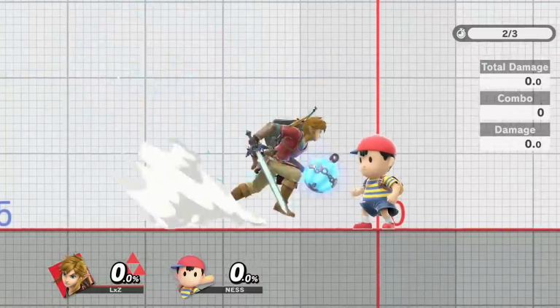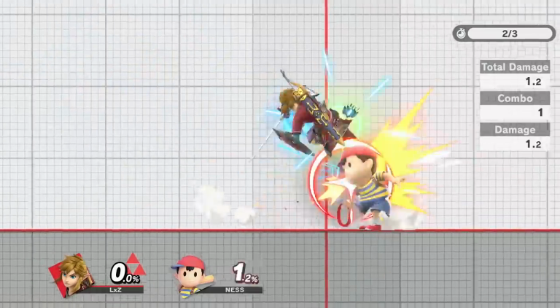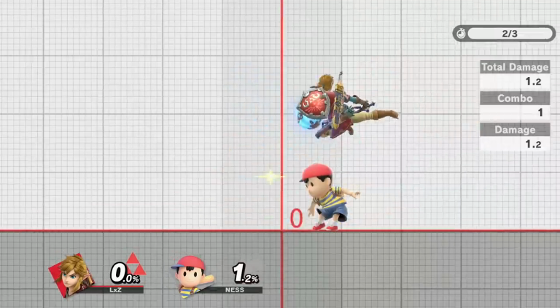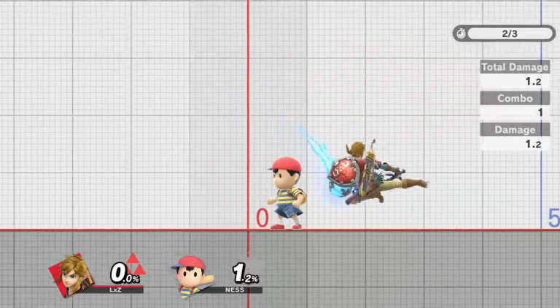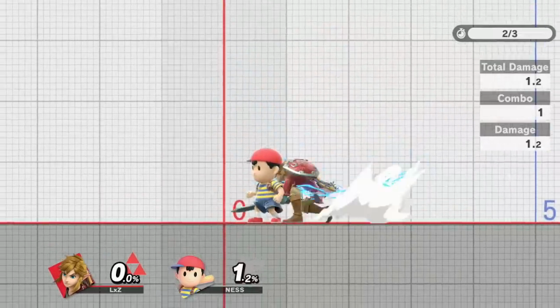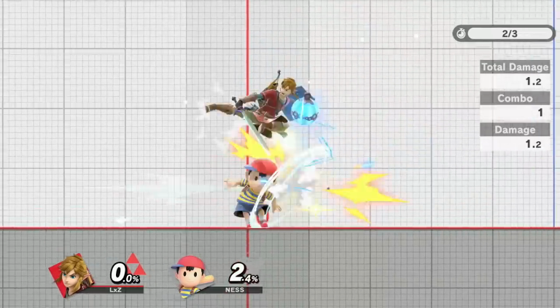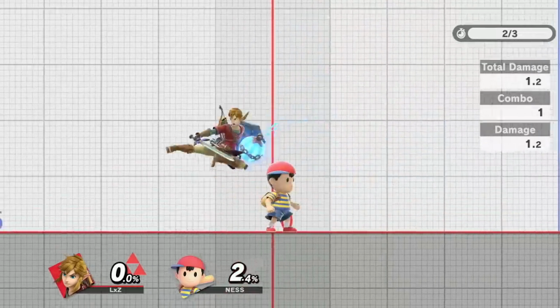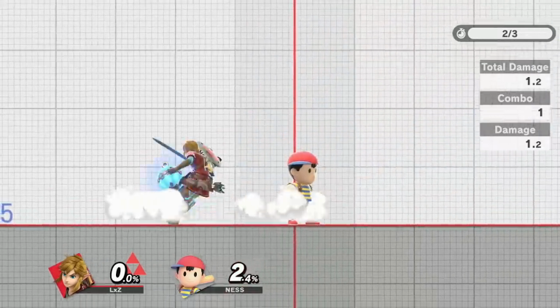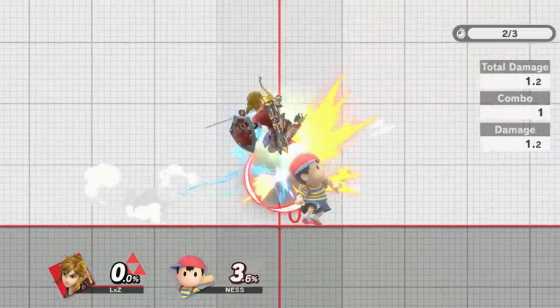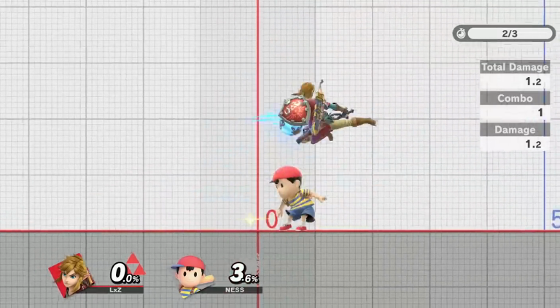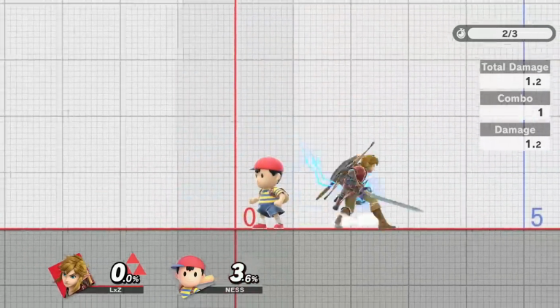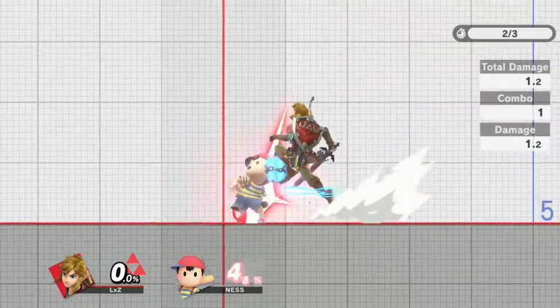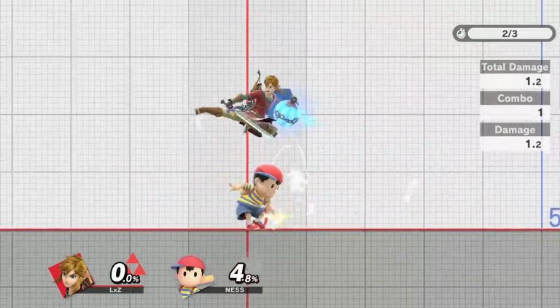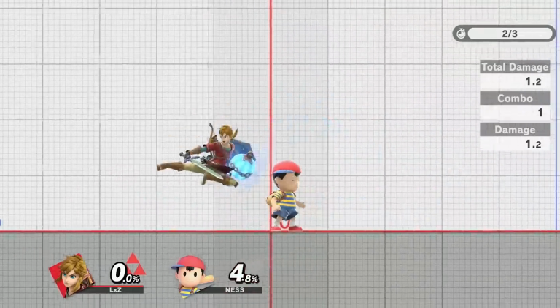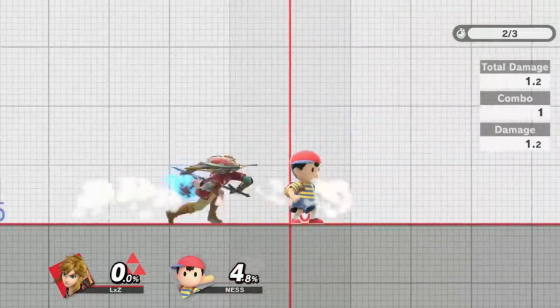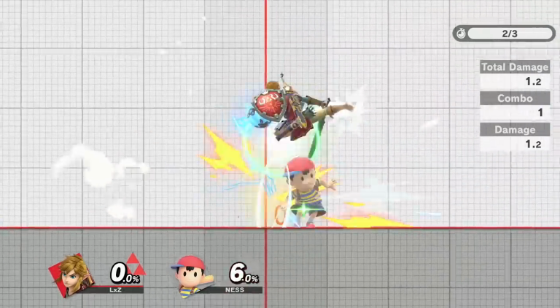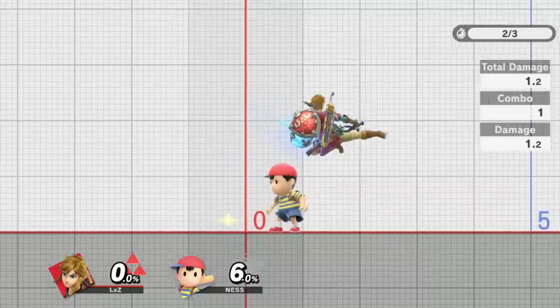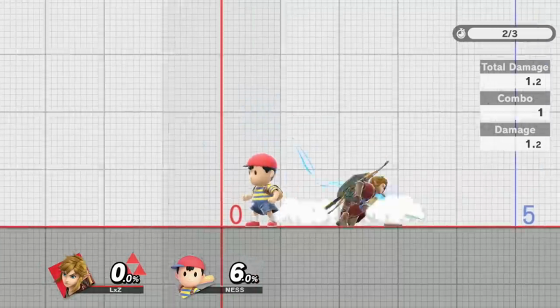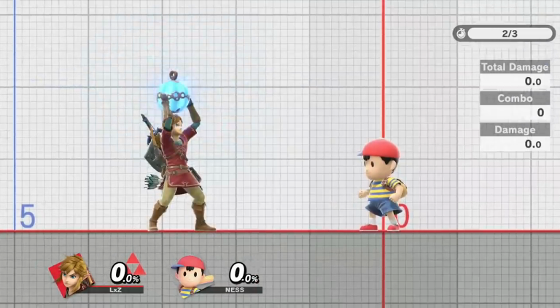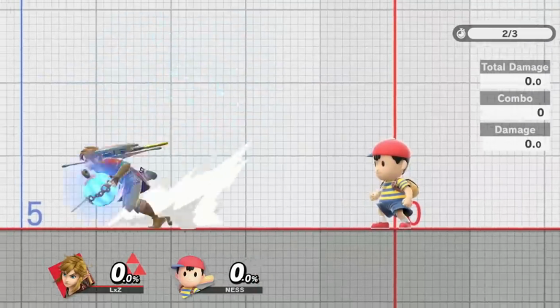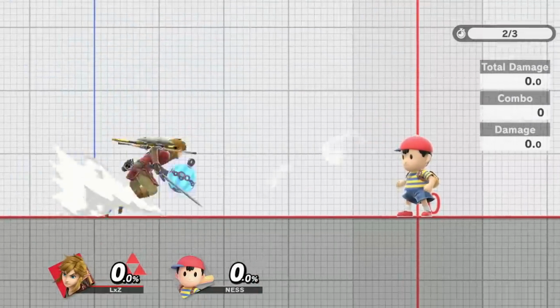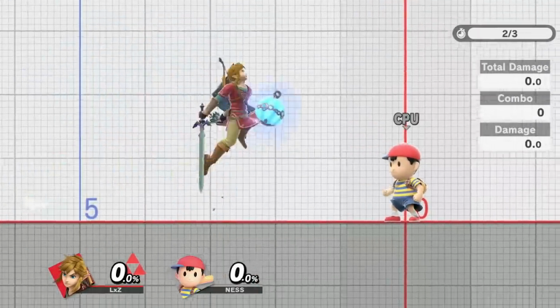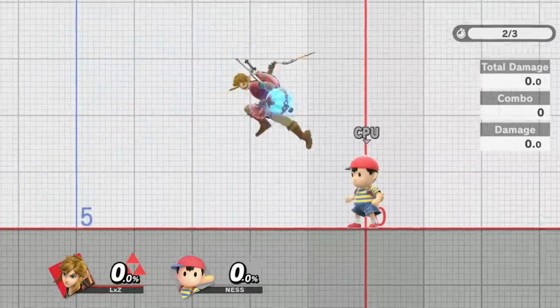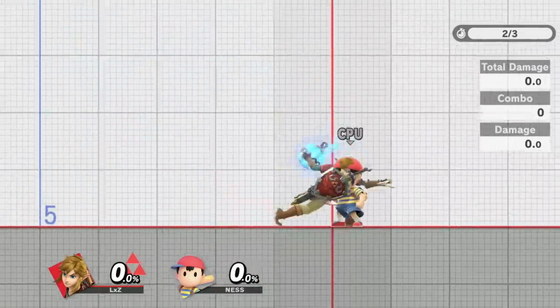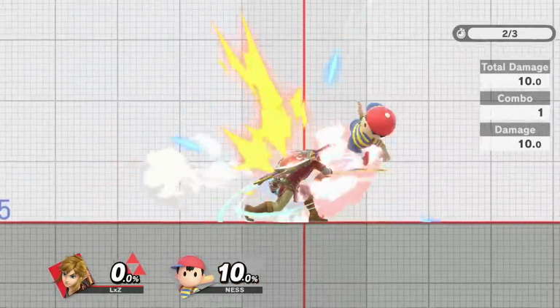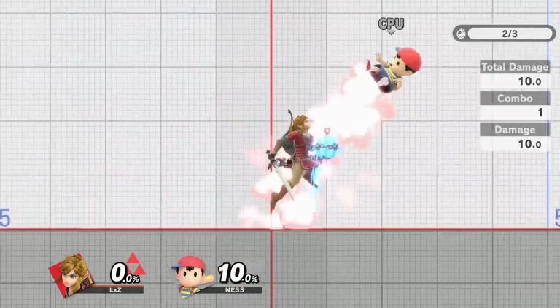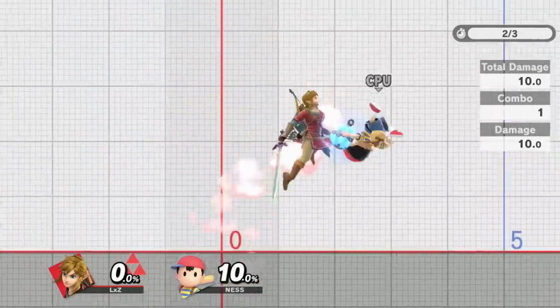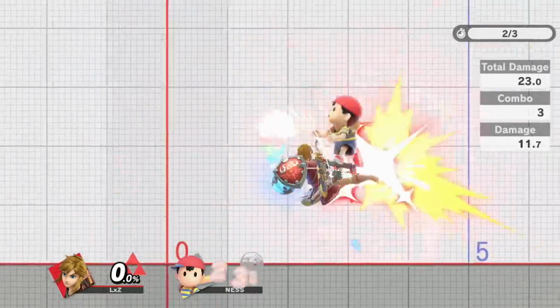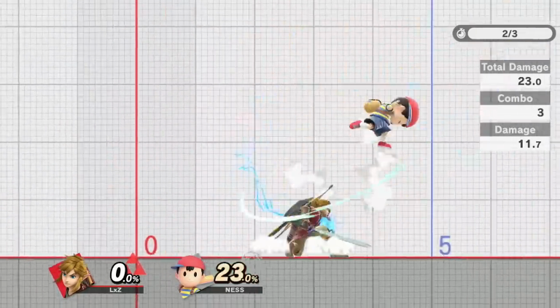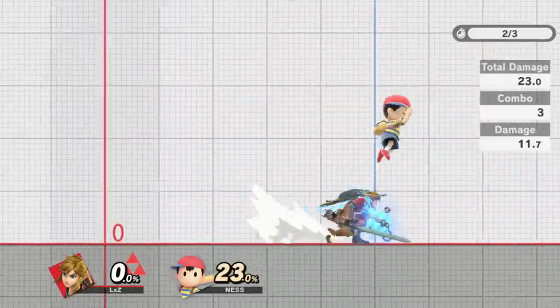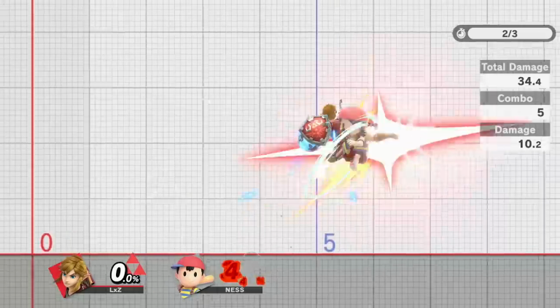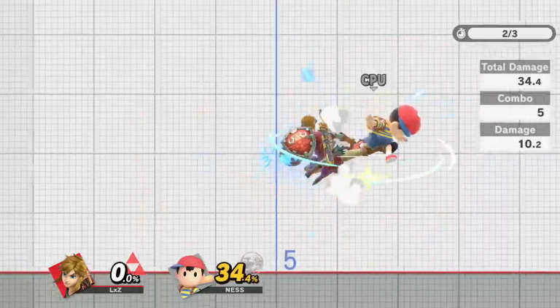Note that Nair Trains will only work on characters that are tall enough to get hit by a rising Nair. If you want to perform Nair Trains on a short character, you'll have to use setups that pop them slightly above the ground.